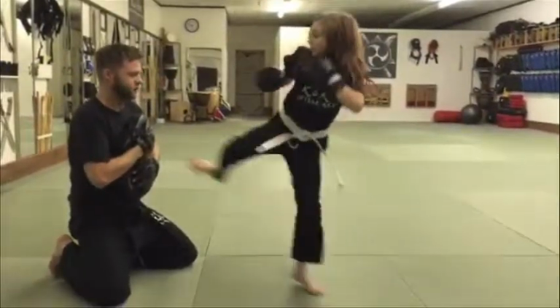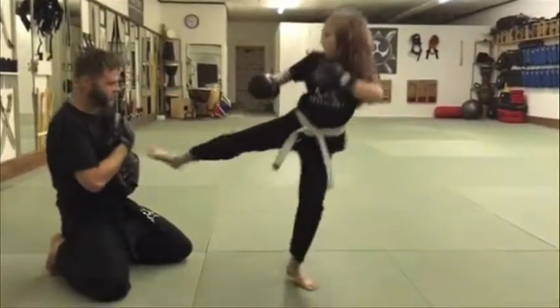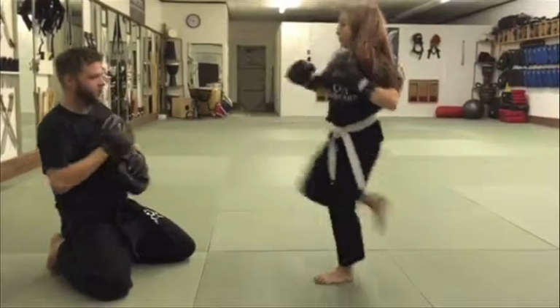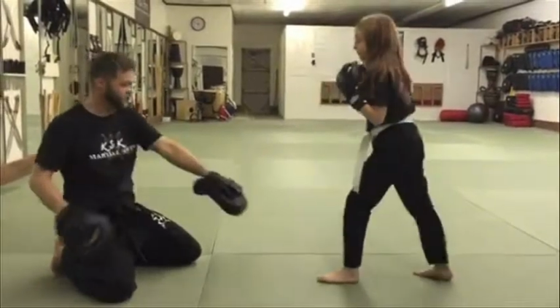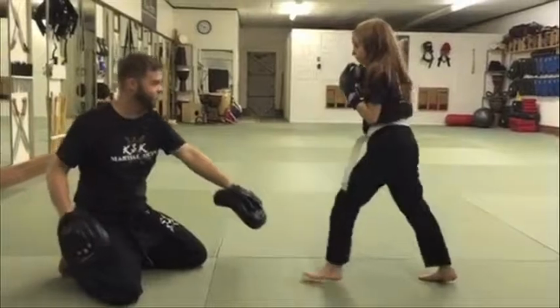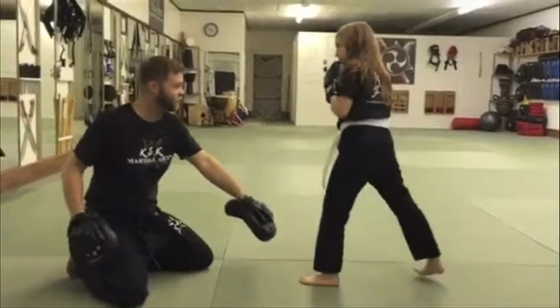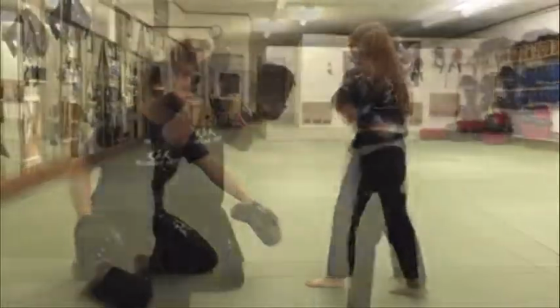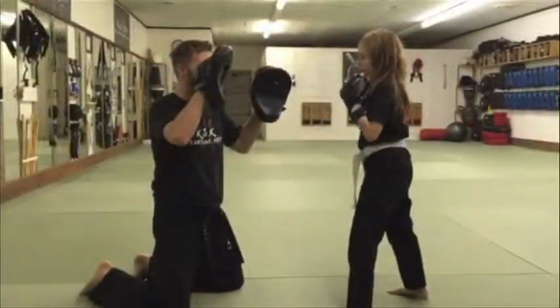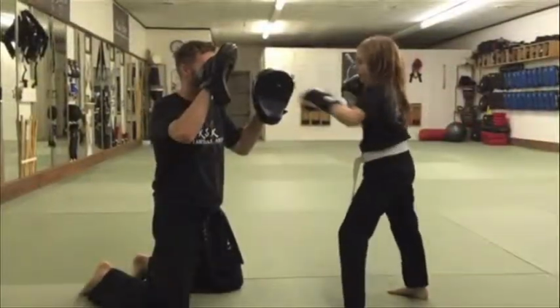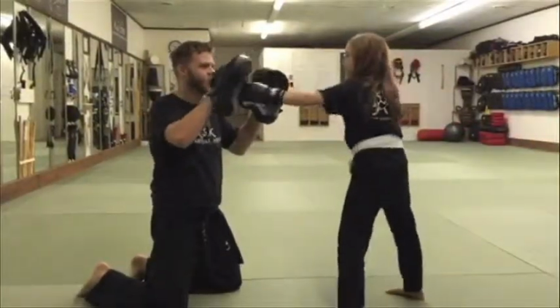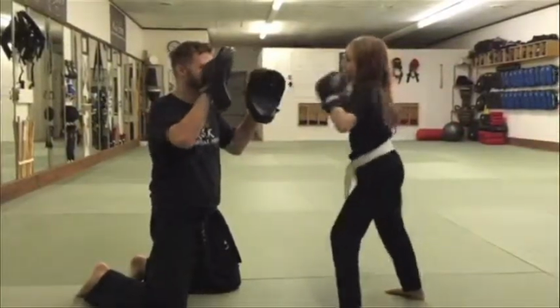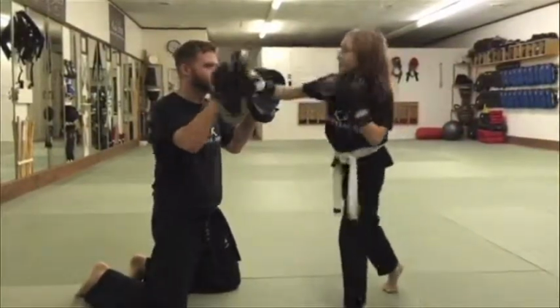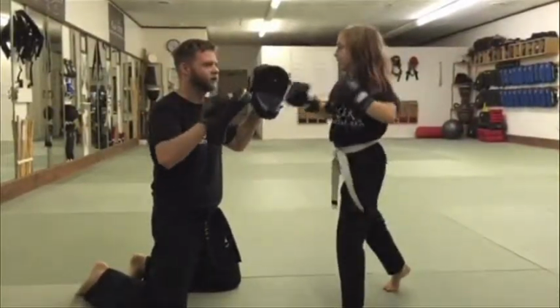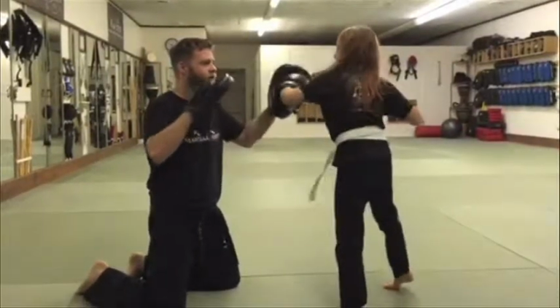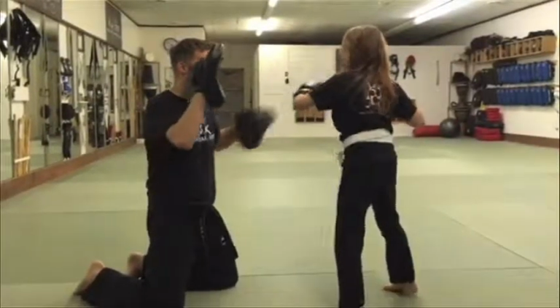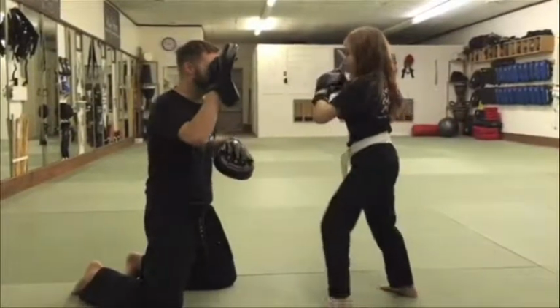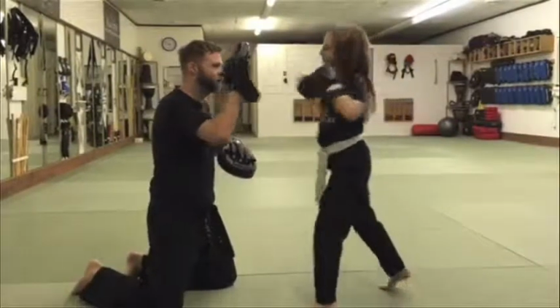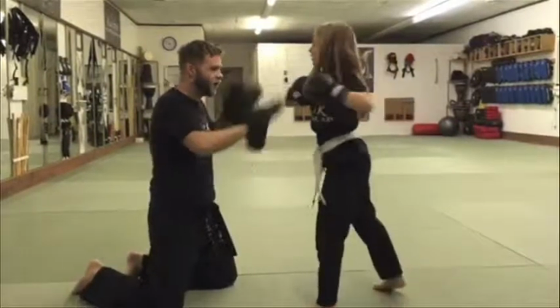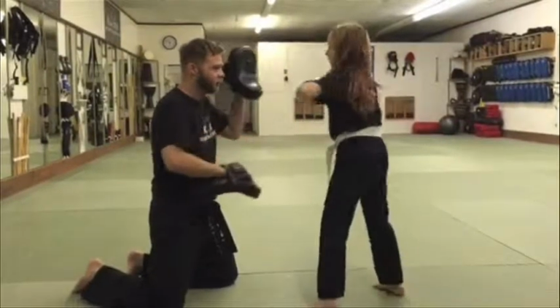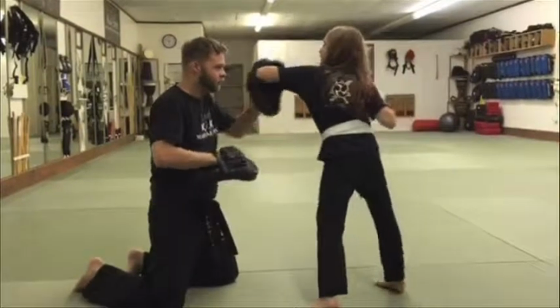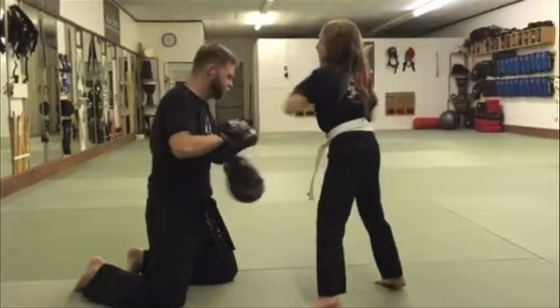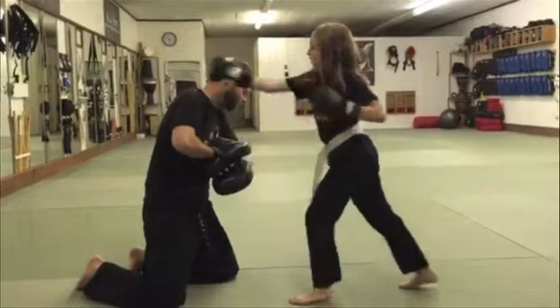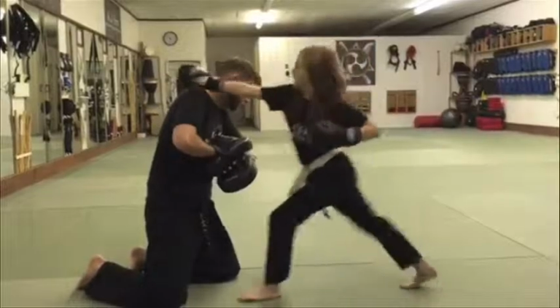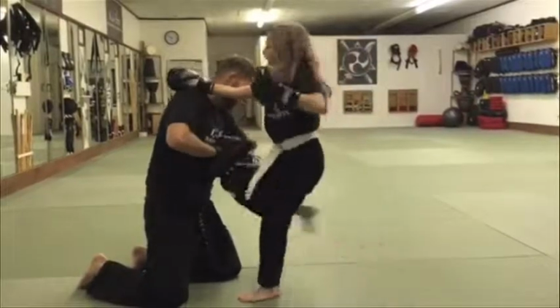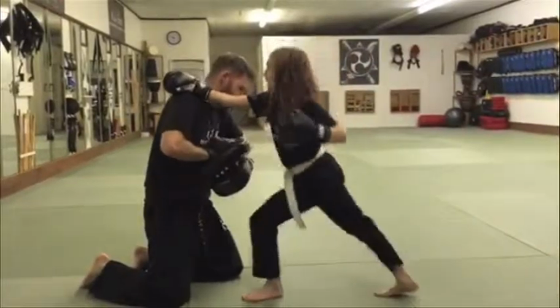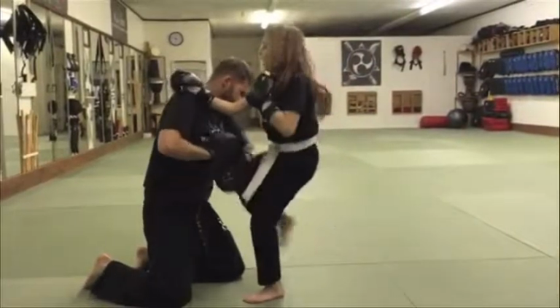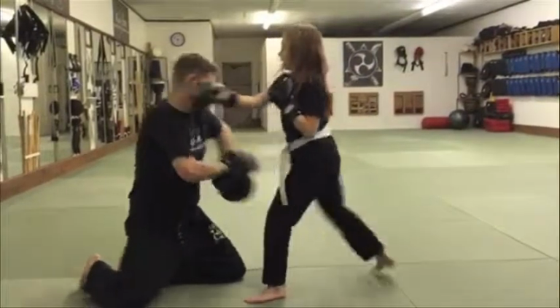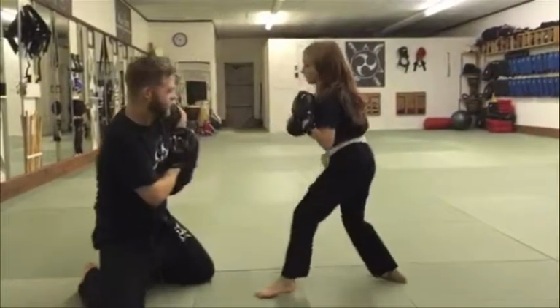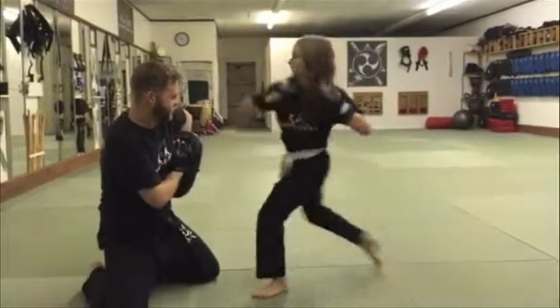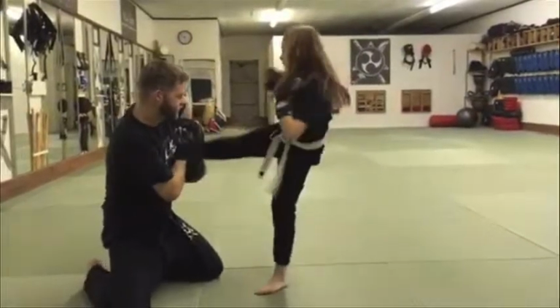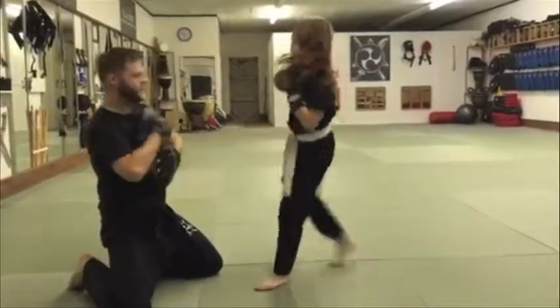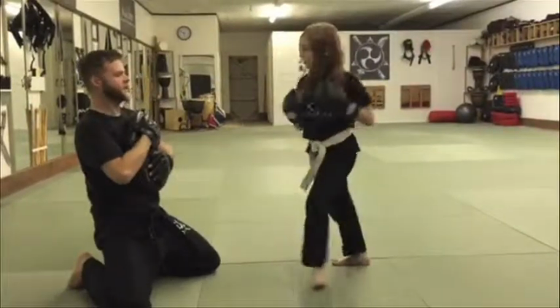Good, now ready? All together. Three counts — hook, hook, hook, two elbows, two knees, hook, hook, round kick, side kick.